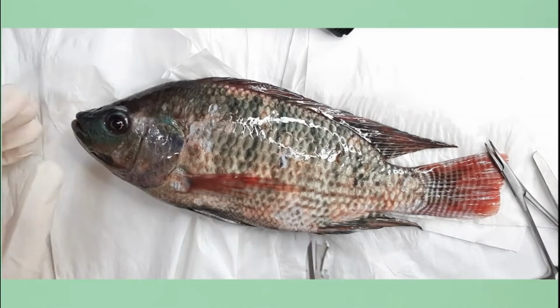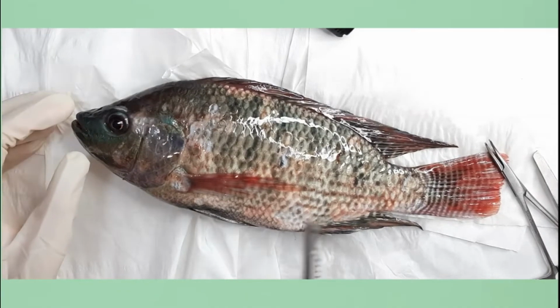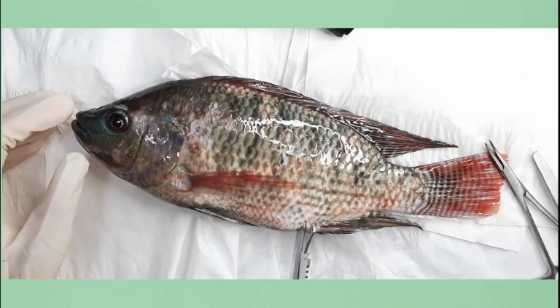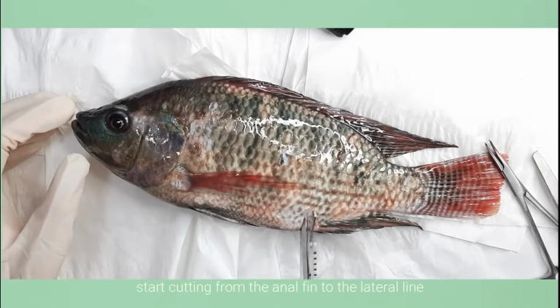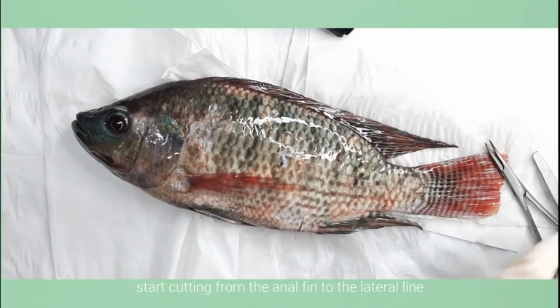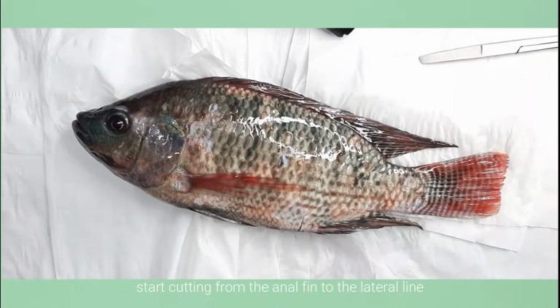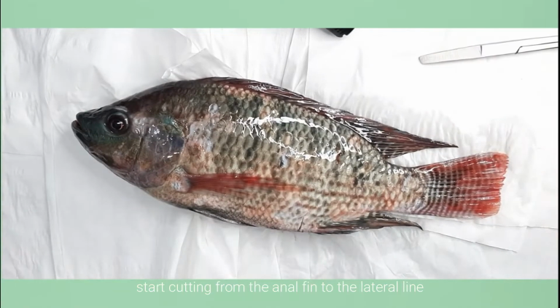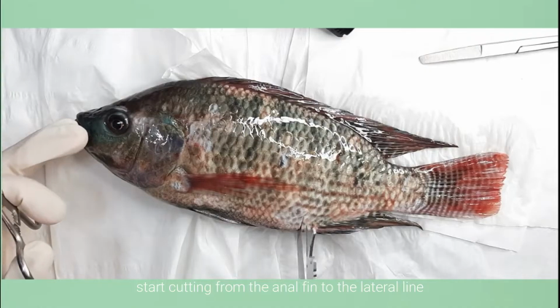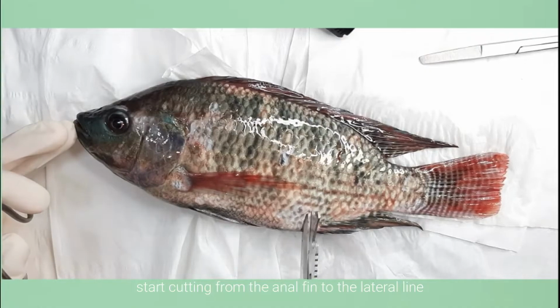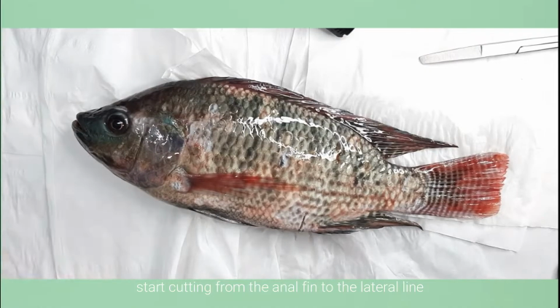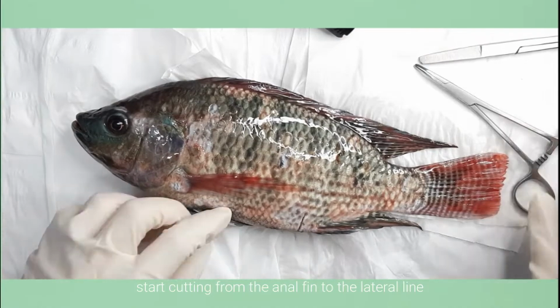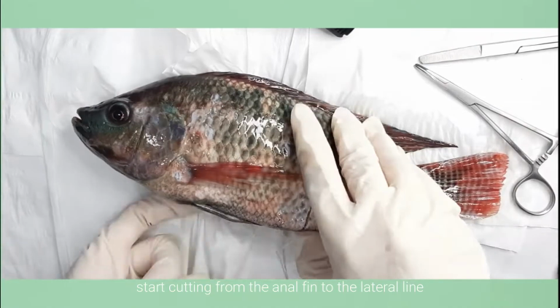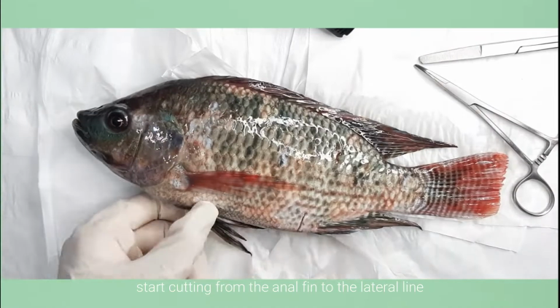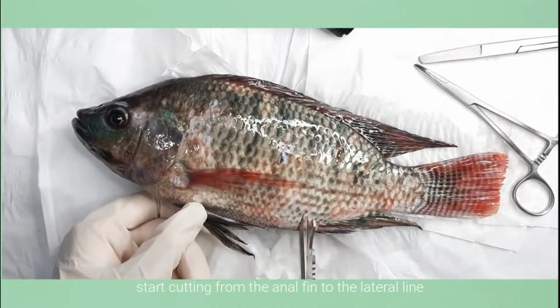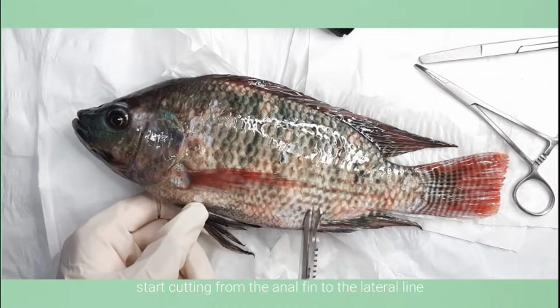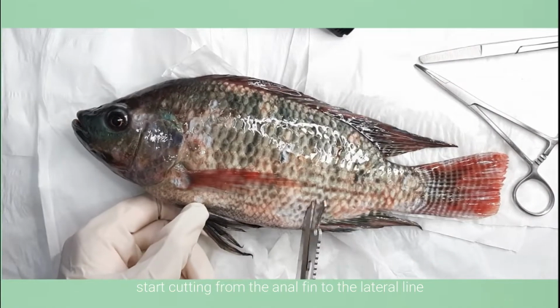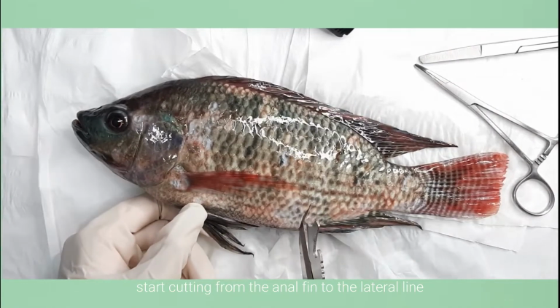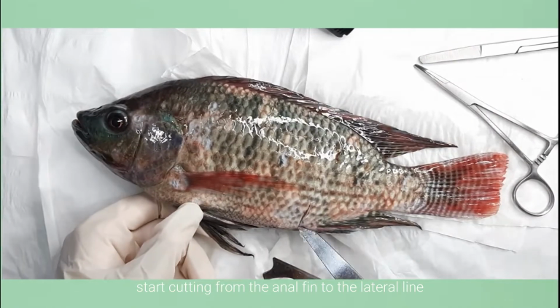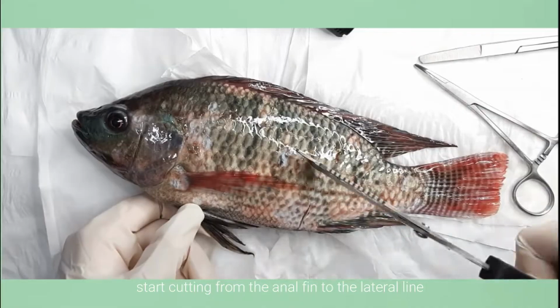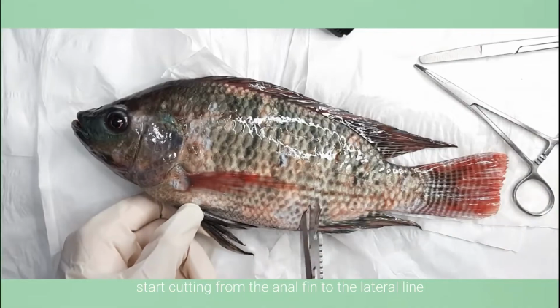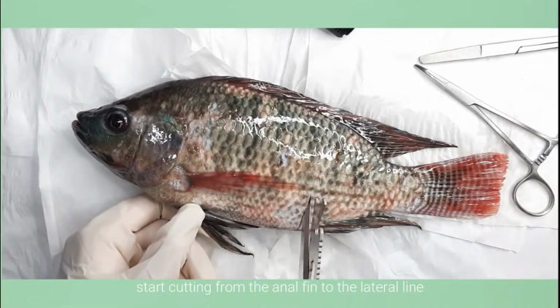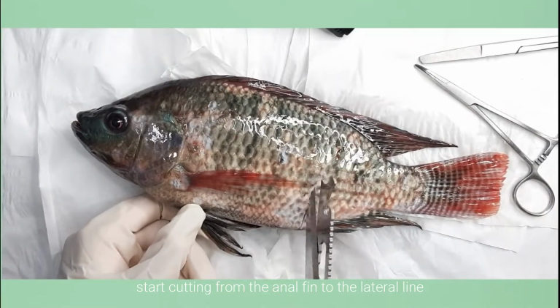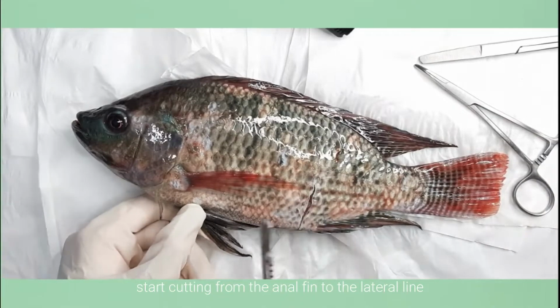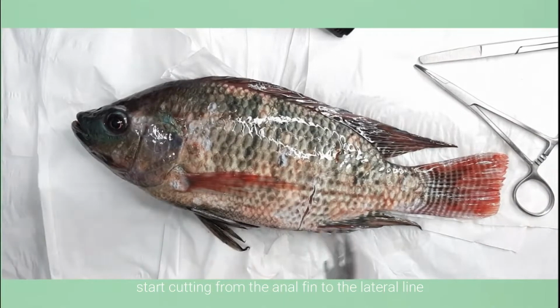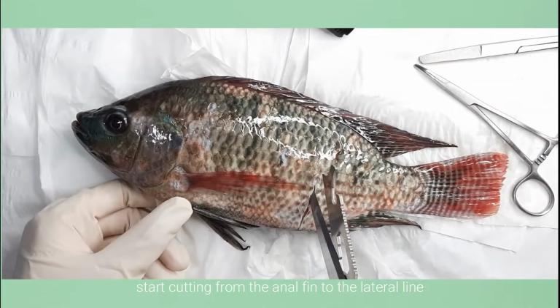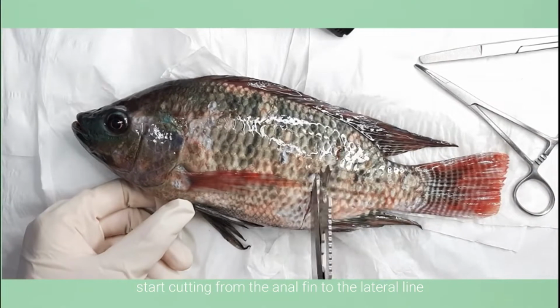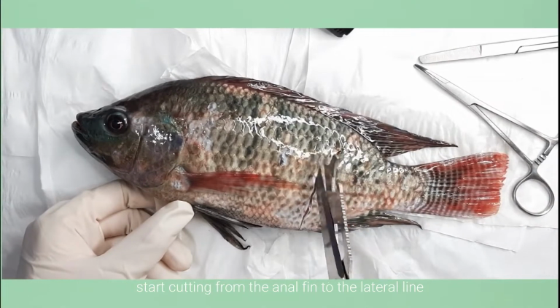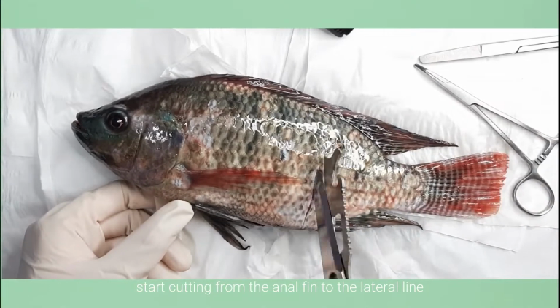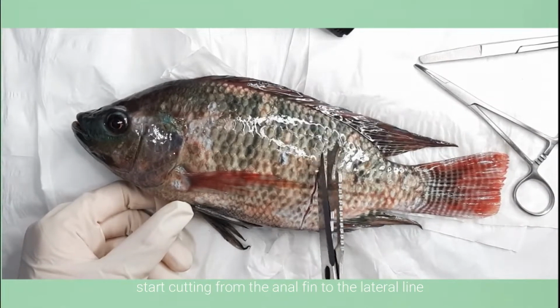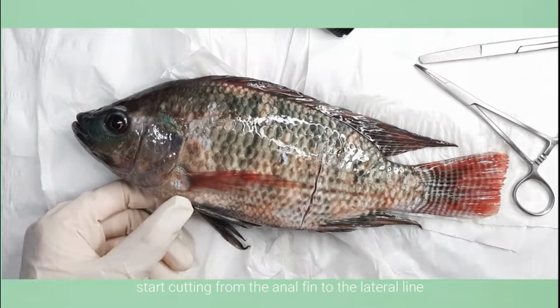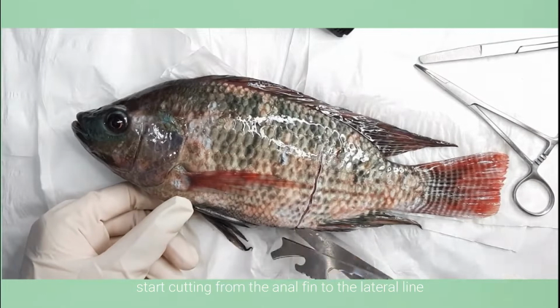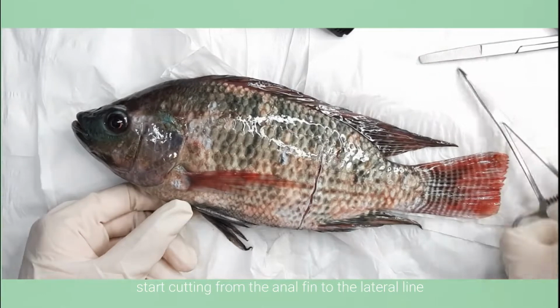First, make a cut from the anal fin to the lateral line. I was struggling at first, but luckily I have a special scissor used for cutting hard objects like bones.